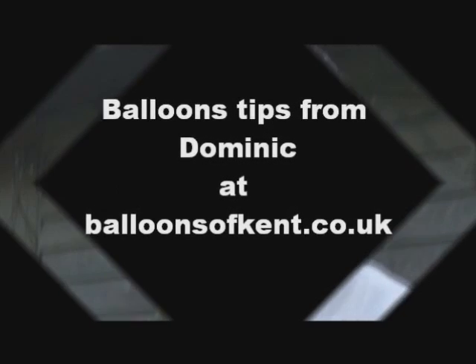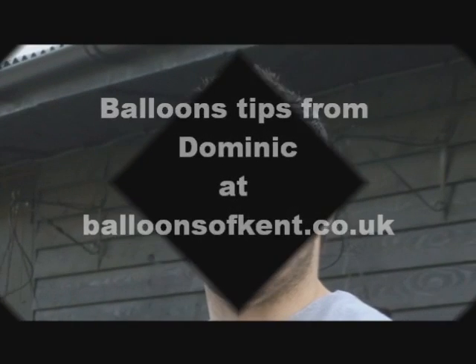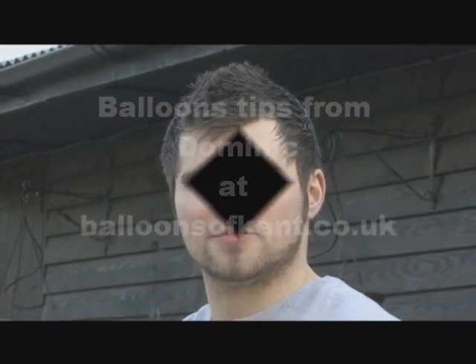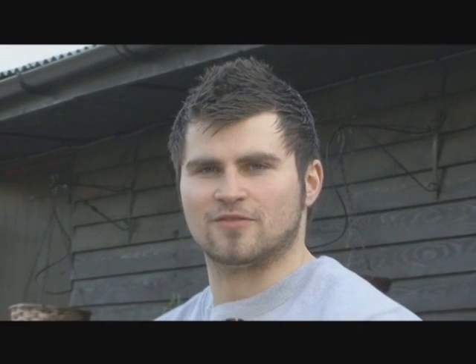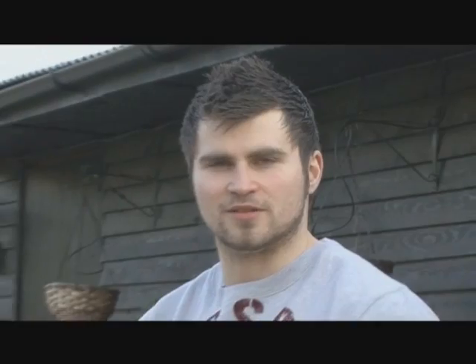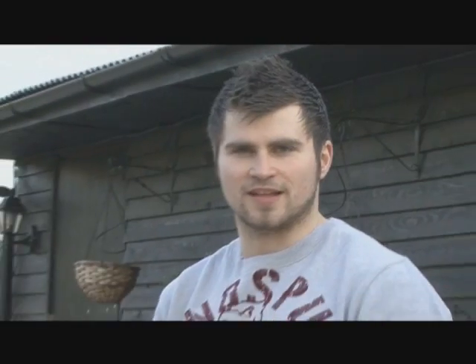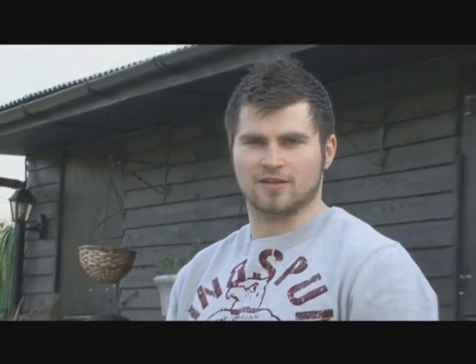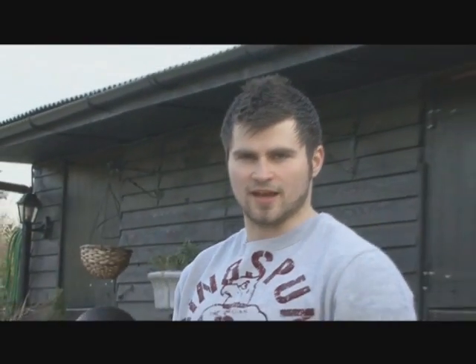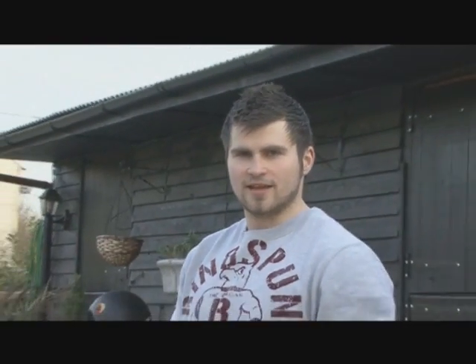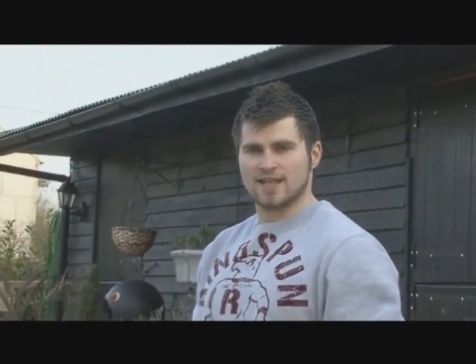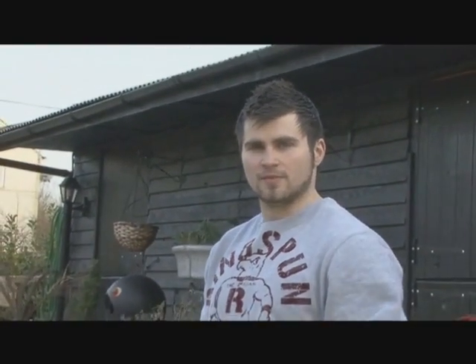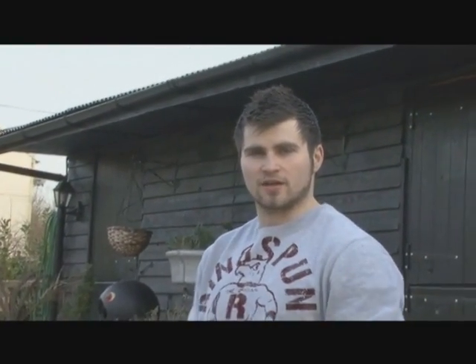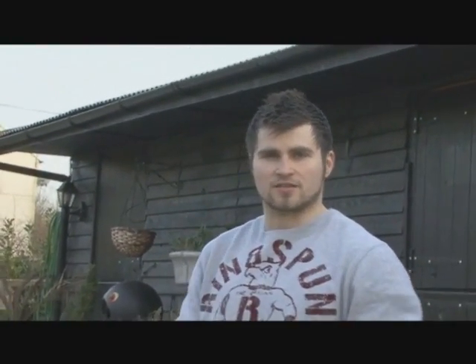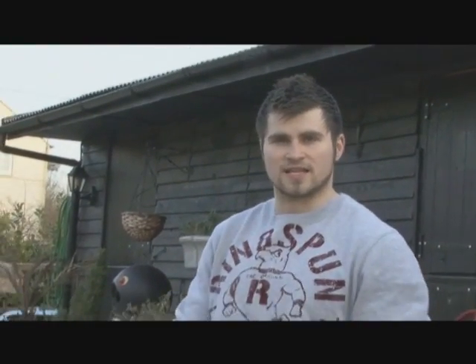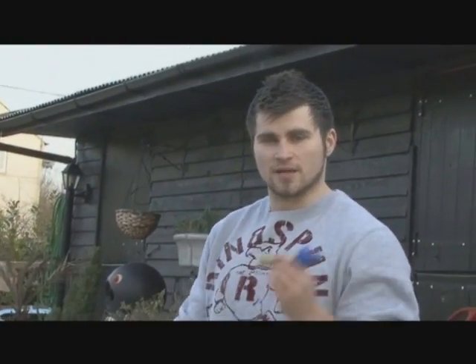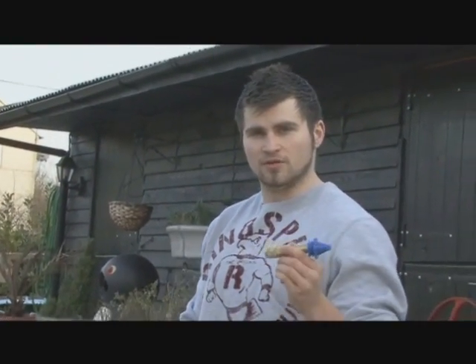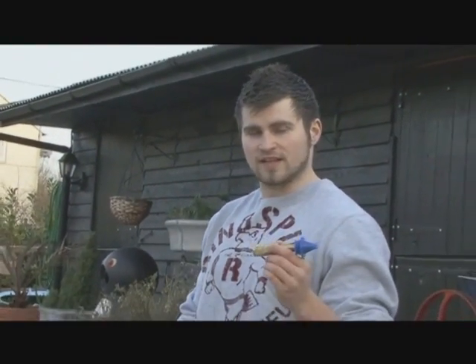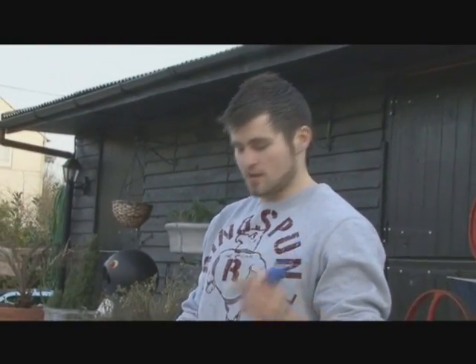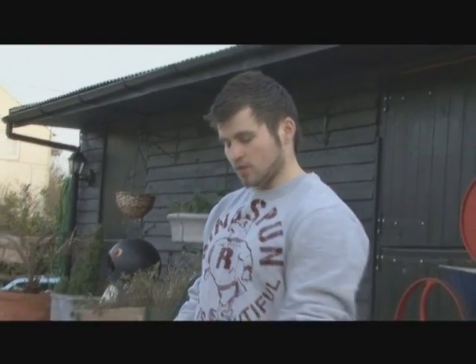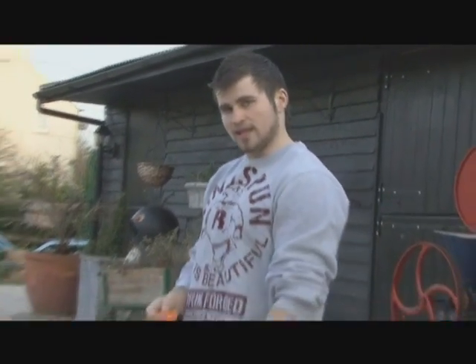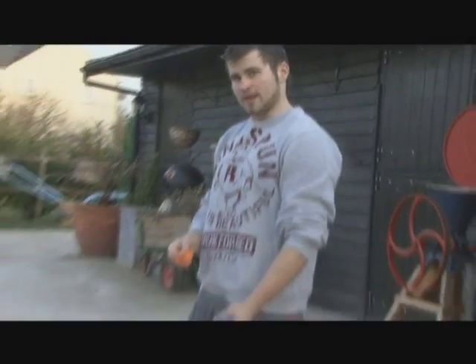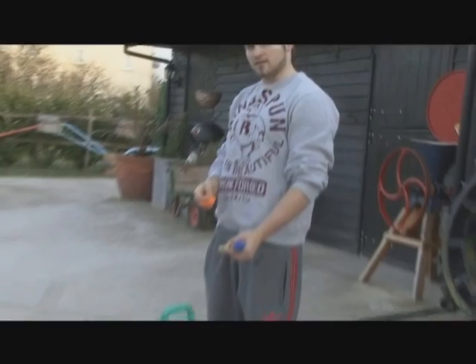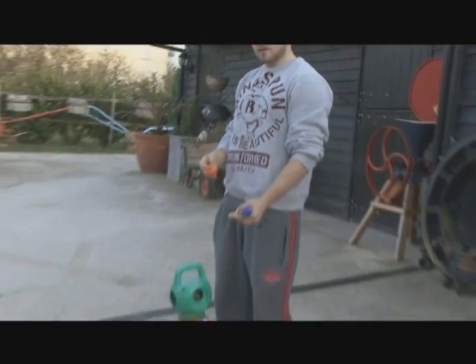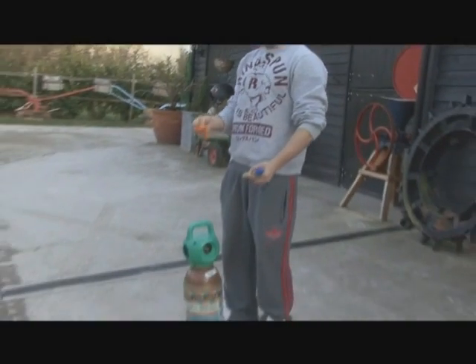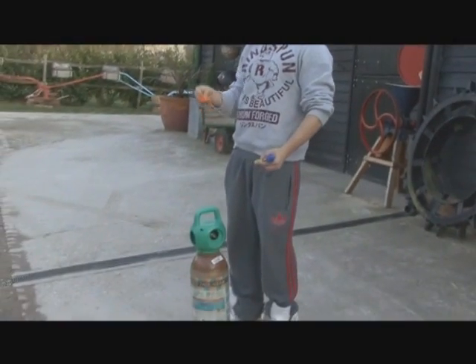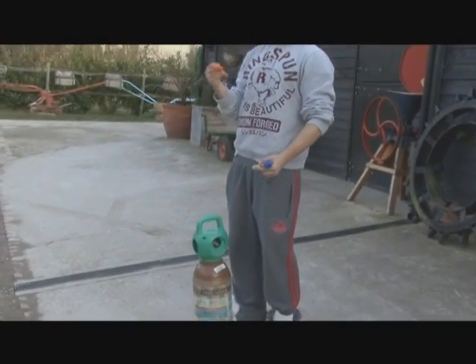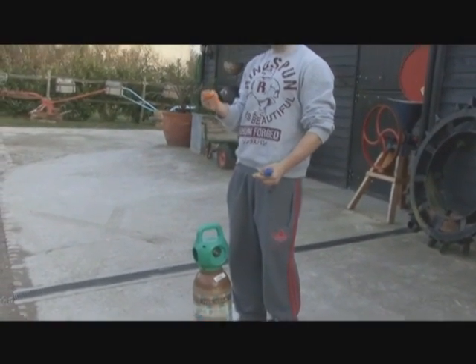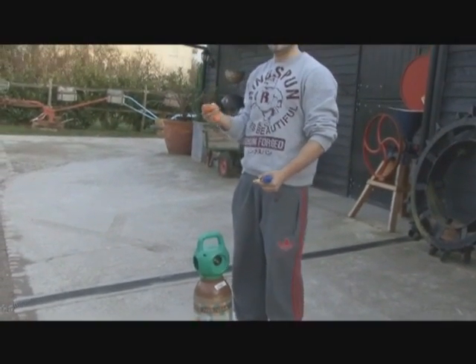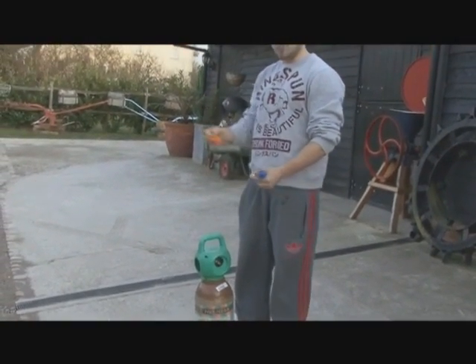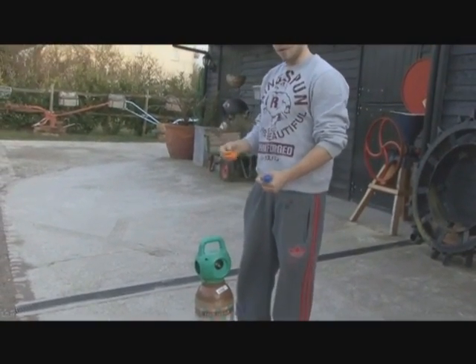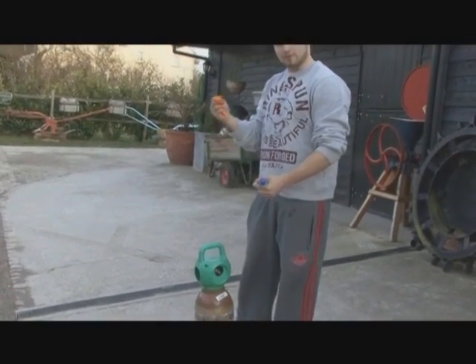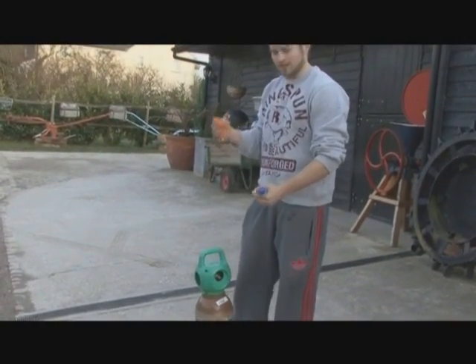Hi, I'm Dominic from BalloonsofKent.co.uk and today I'm going to be showing you how to attach a balloon inflator onto a helium canister and how to attach a balloon onto a race card.